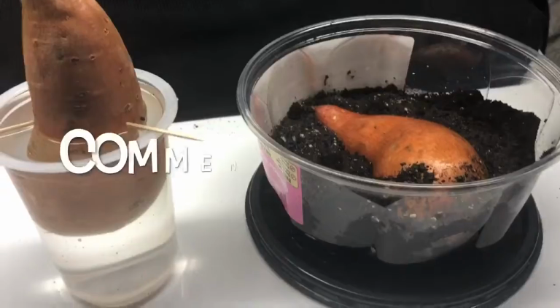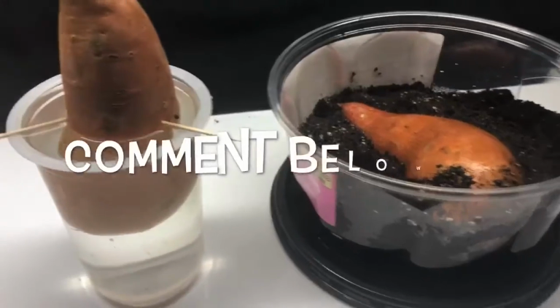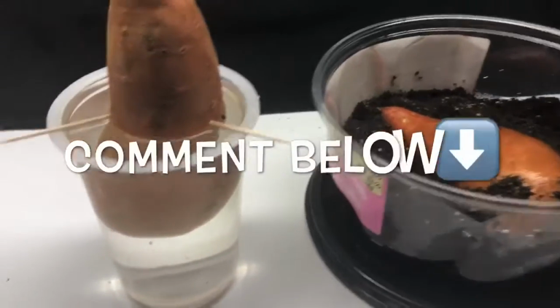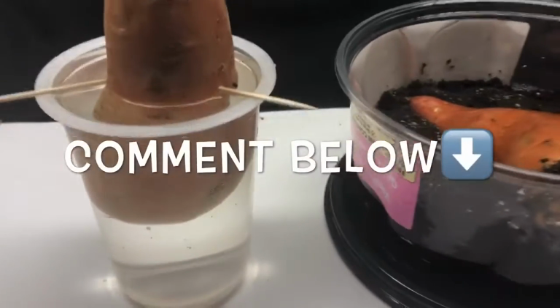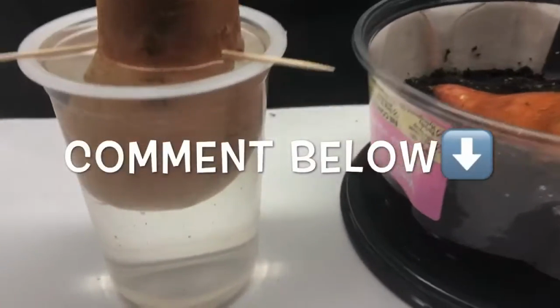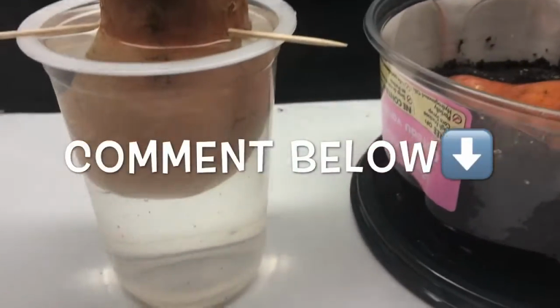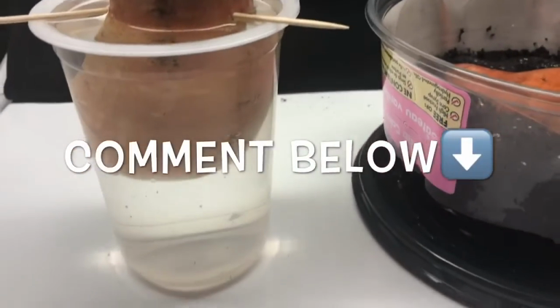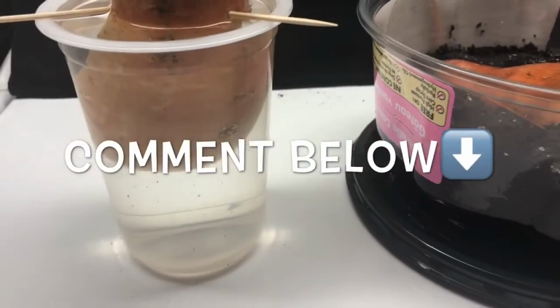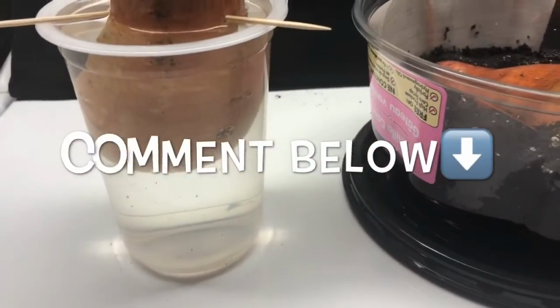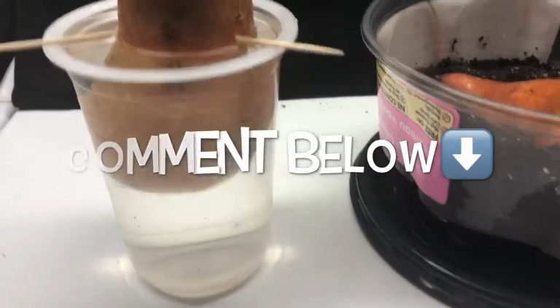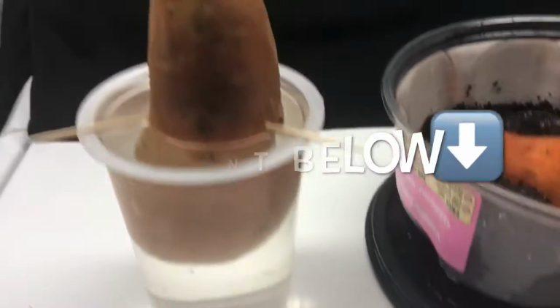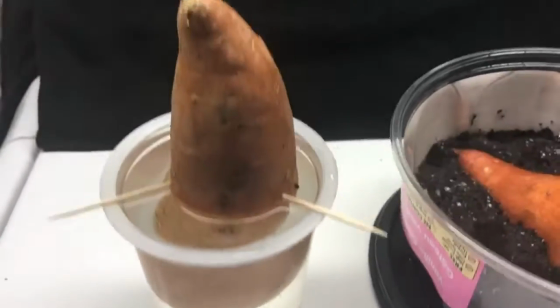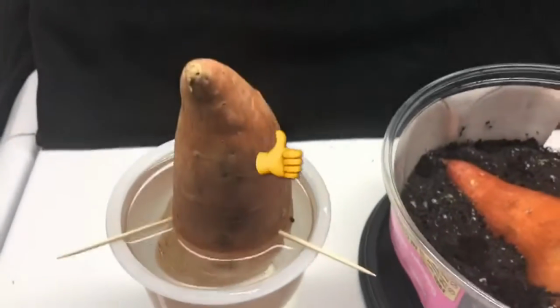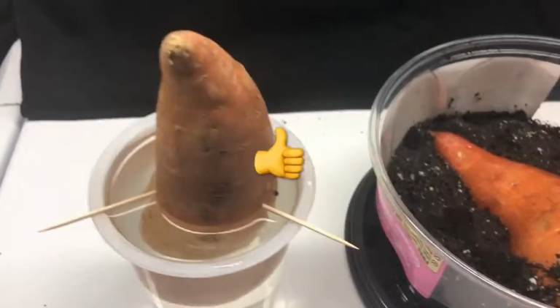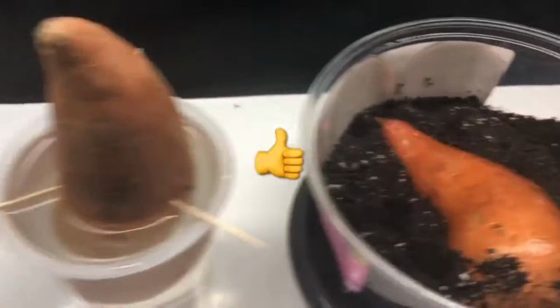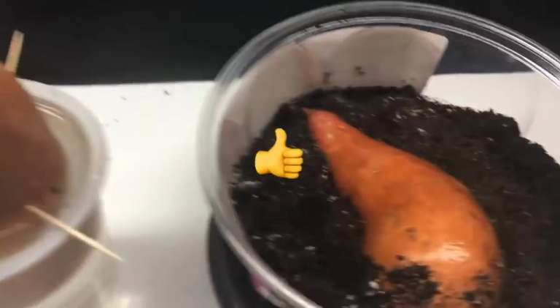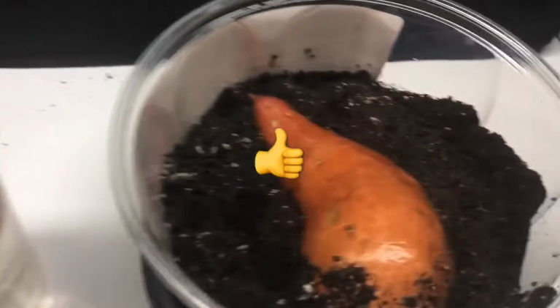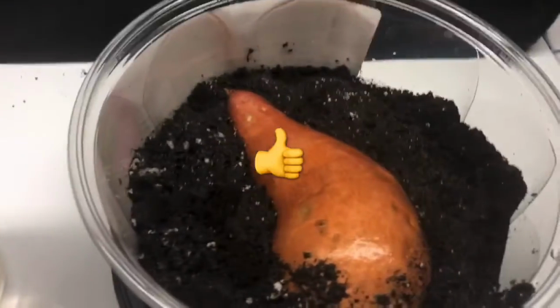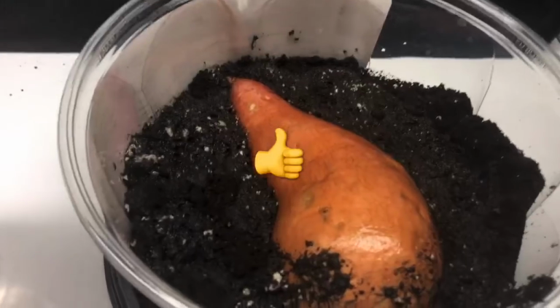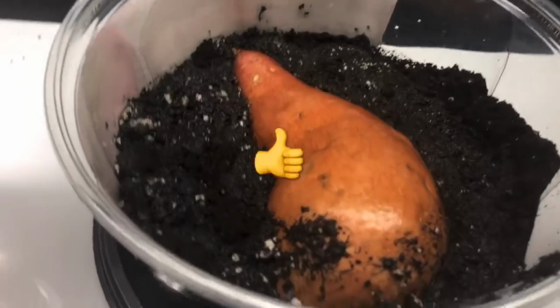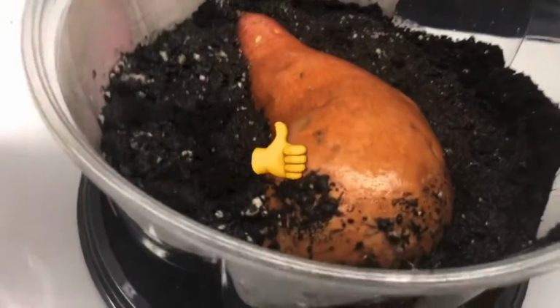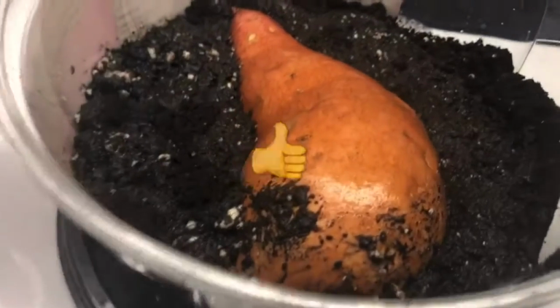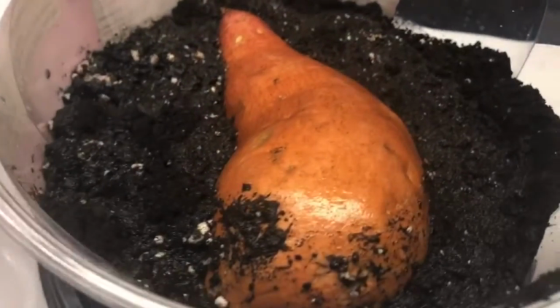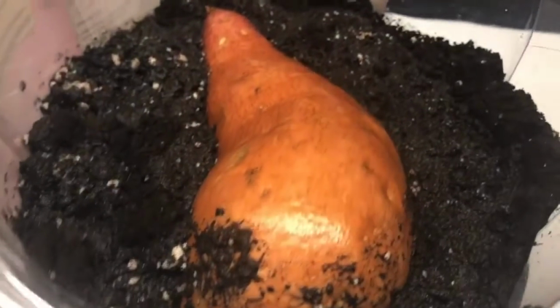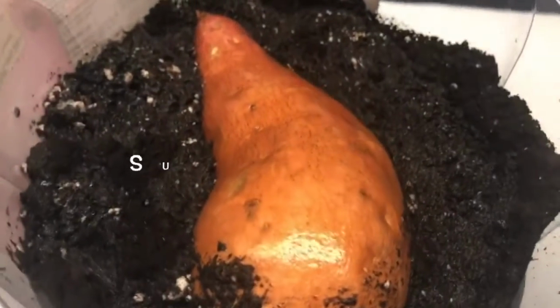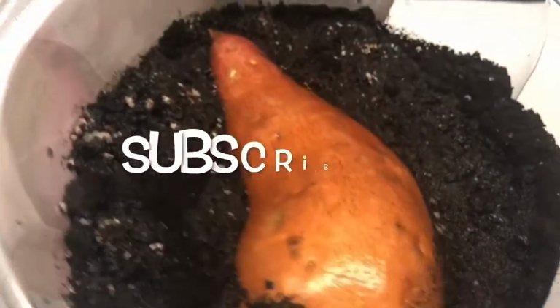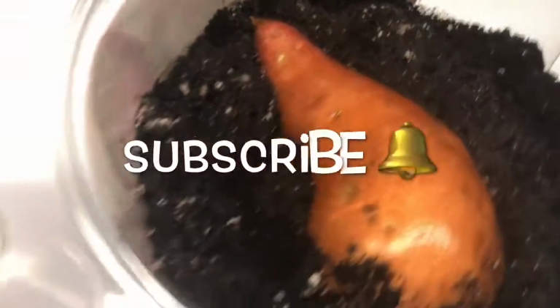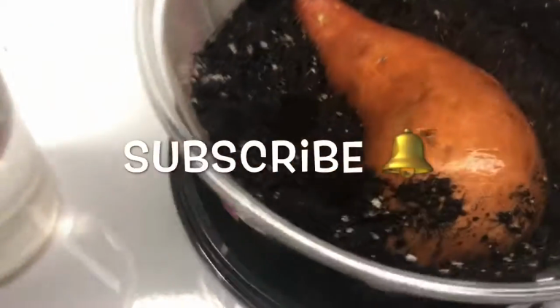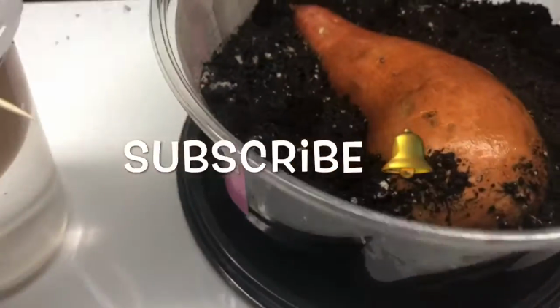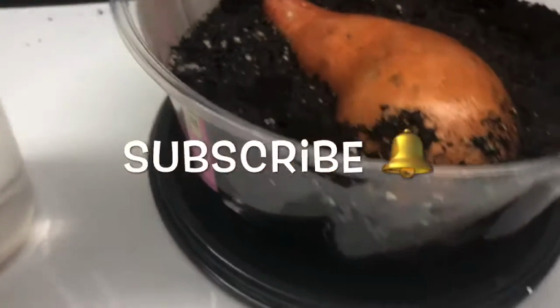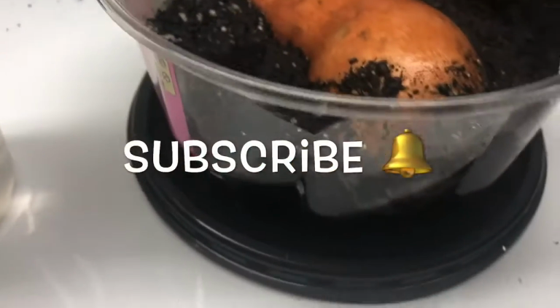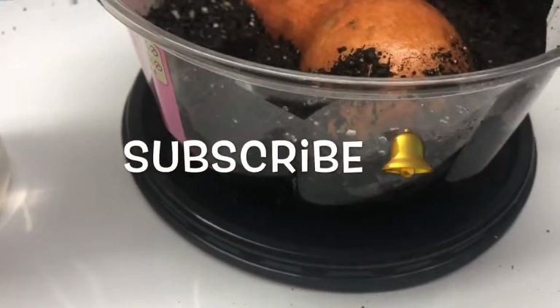So that's the sweet potato slips done two ways! If you've ever done this before, comment down below. If you like the video, give it a thumbs up, hit subscribe, take care, and happy gardening!